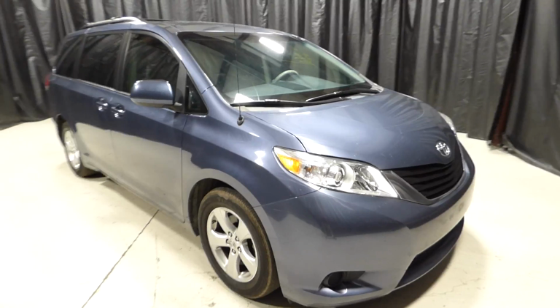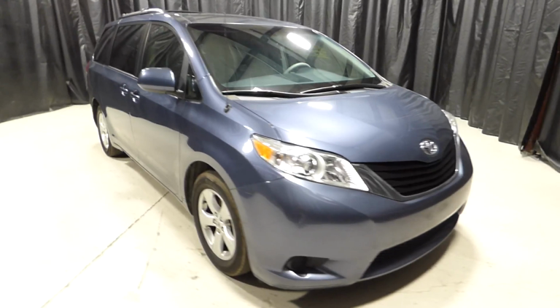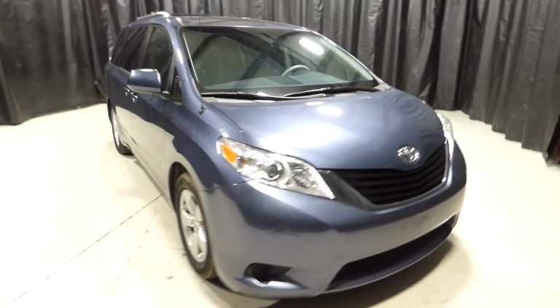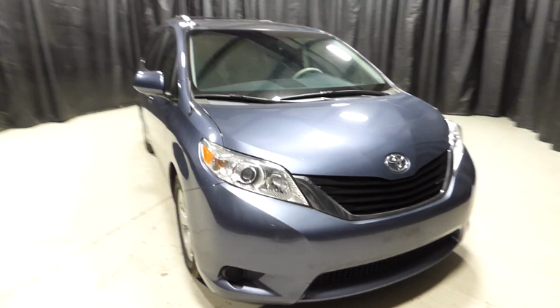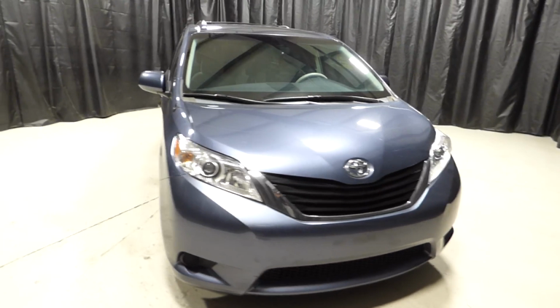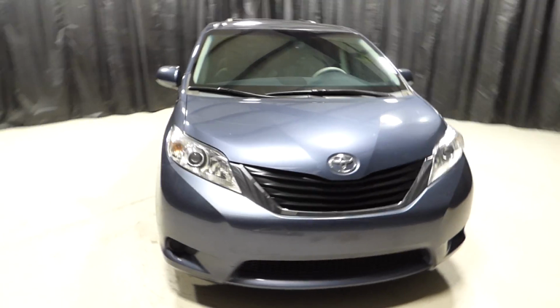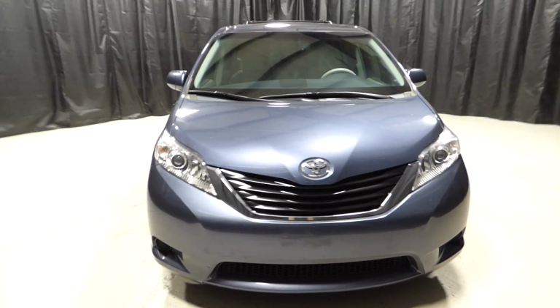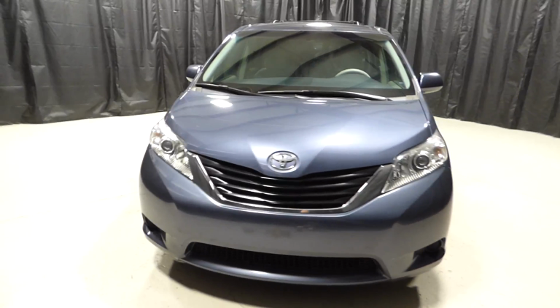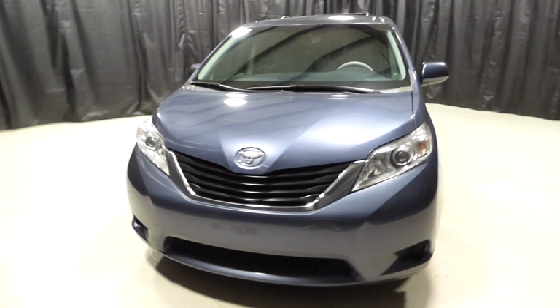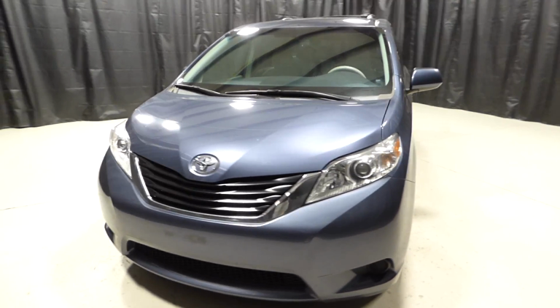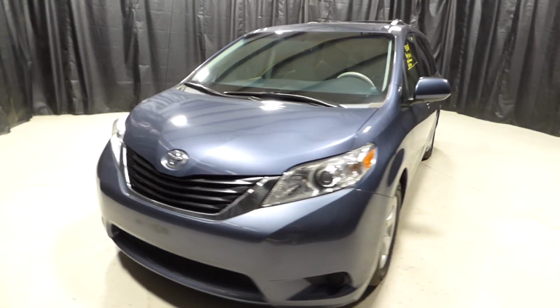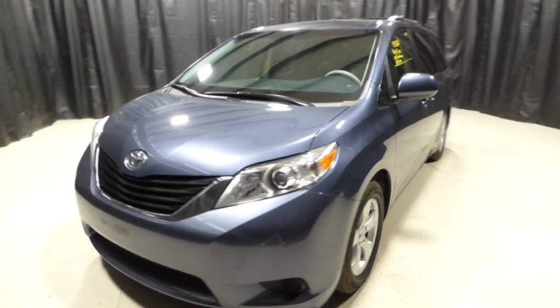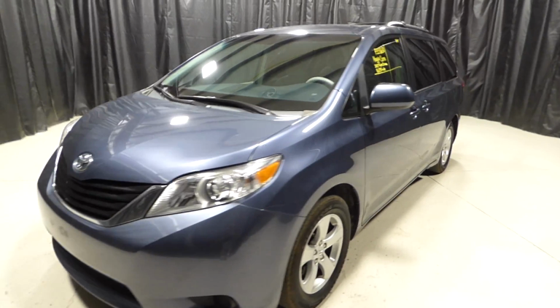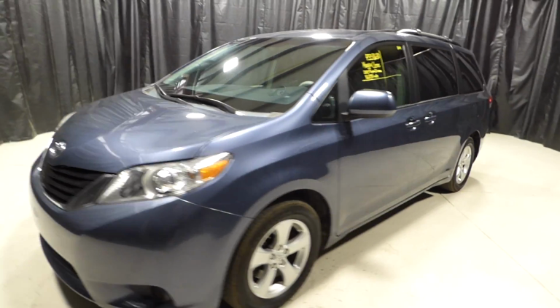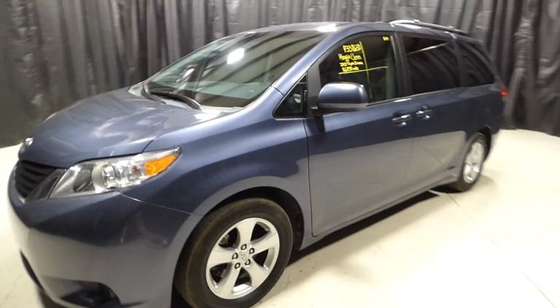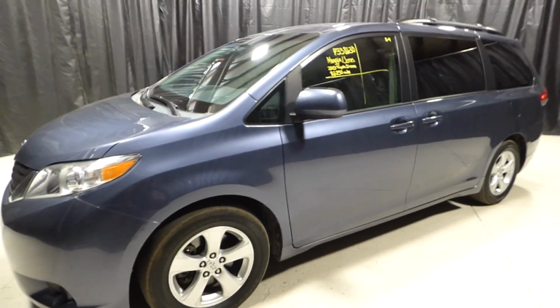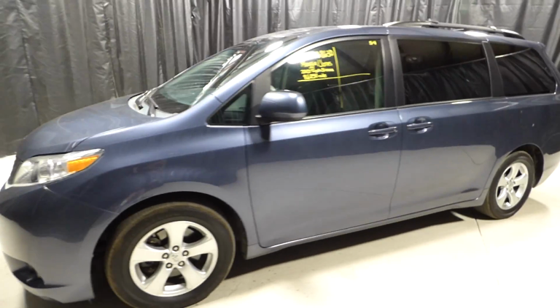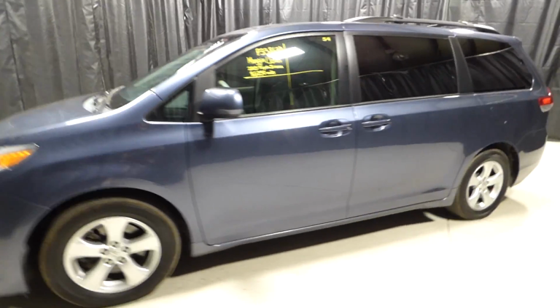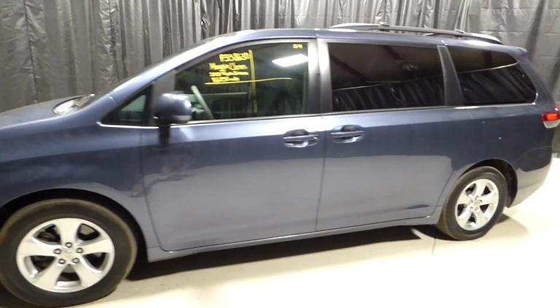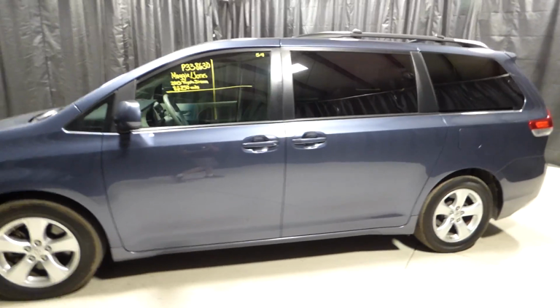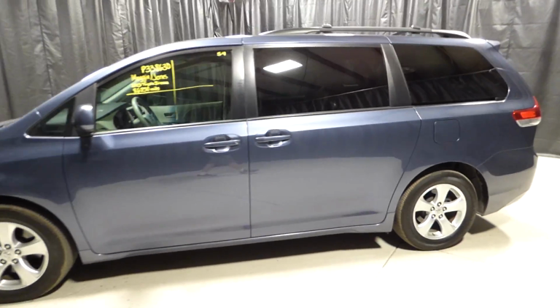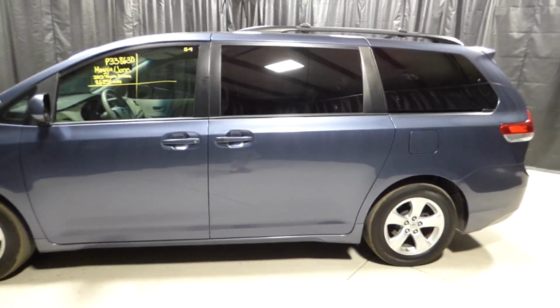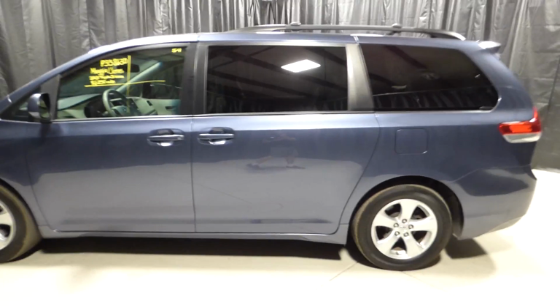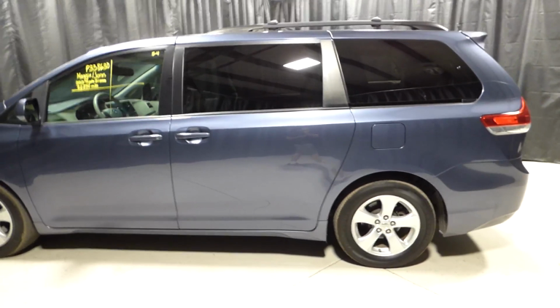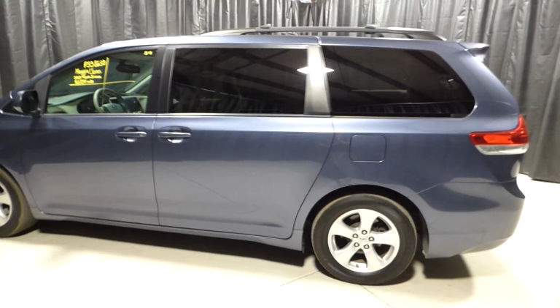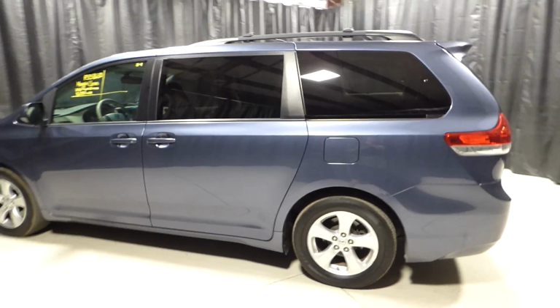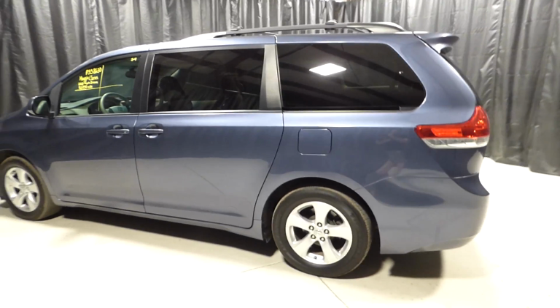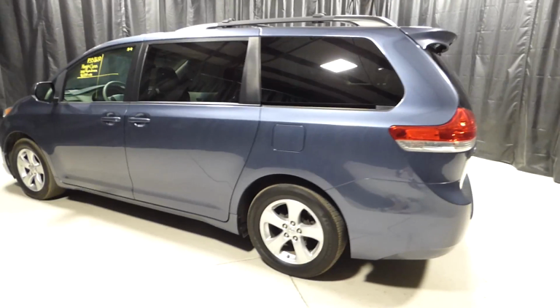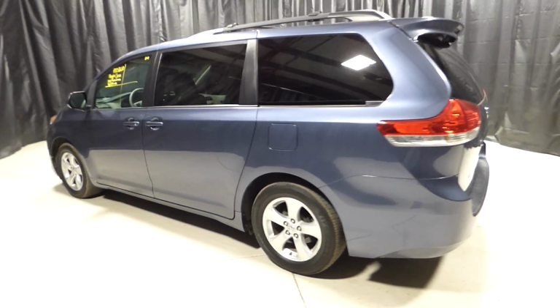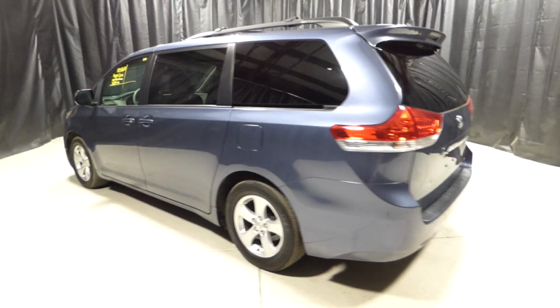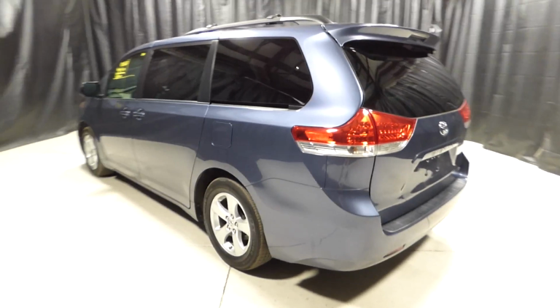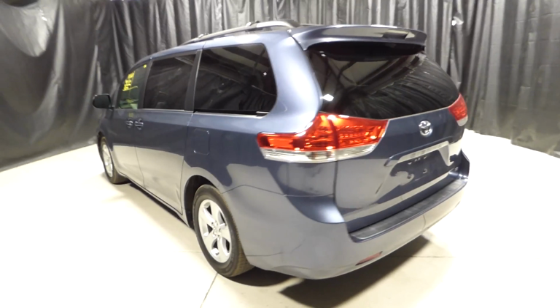This is a 2013 Toyota Sienna with 86,000 miles. It's an automatic with keyless entry, power windows and power locks, satellite radio, backup camera, third row seating, power sliding doors, and dual climate control.